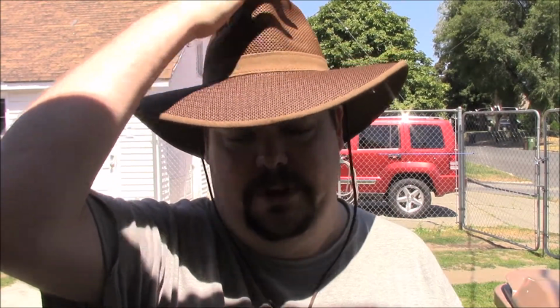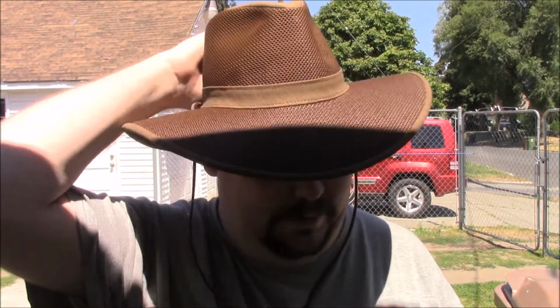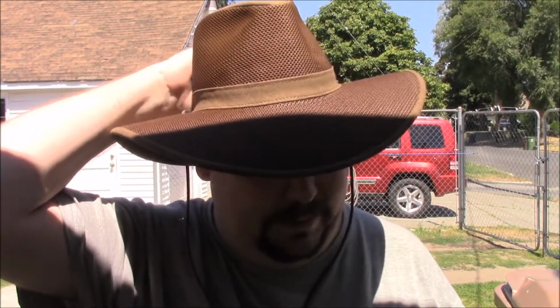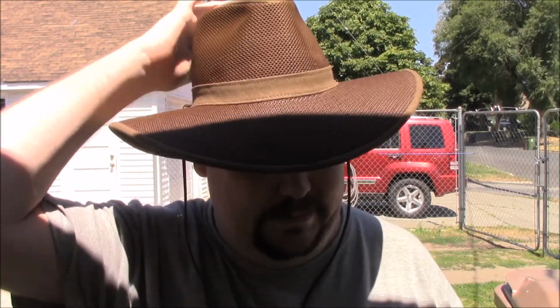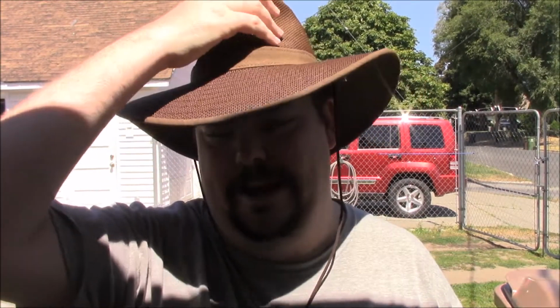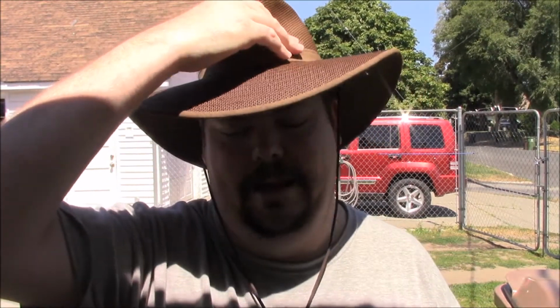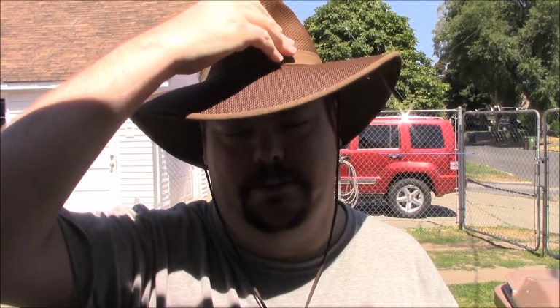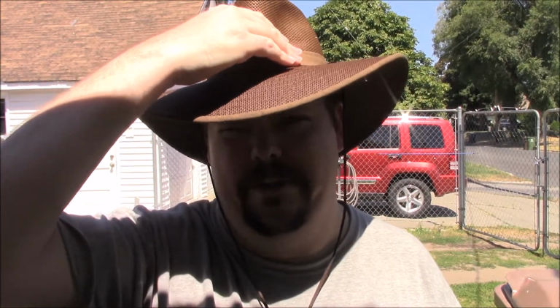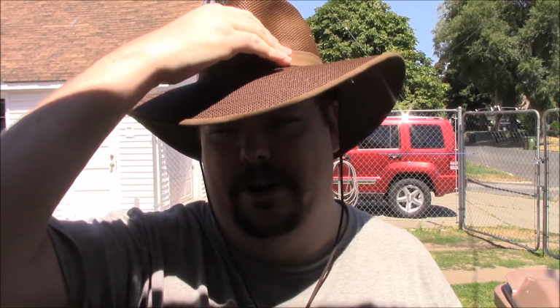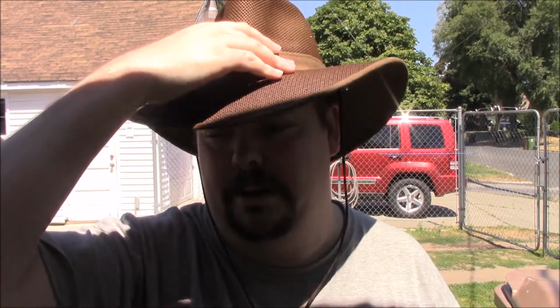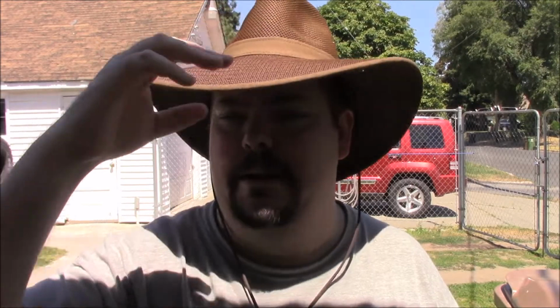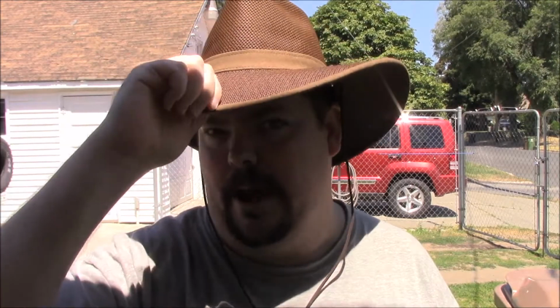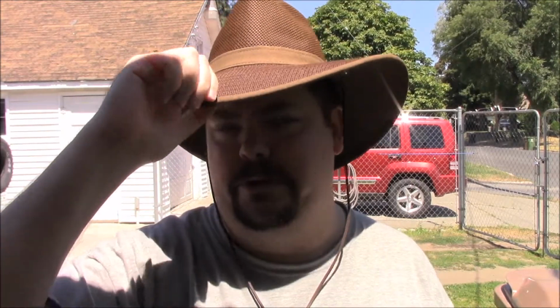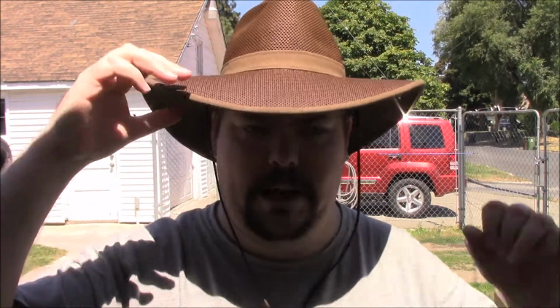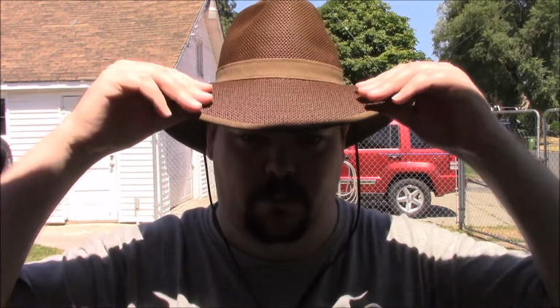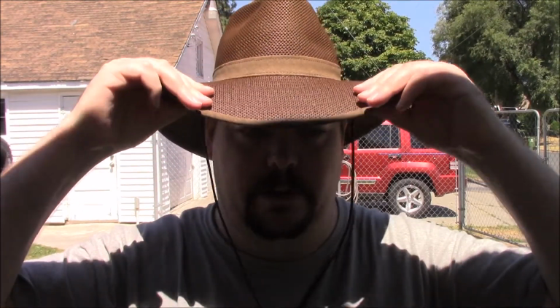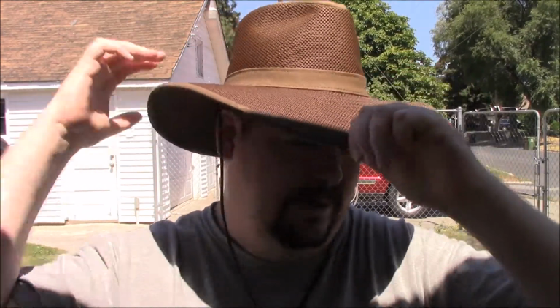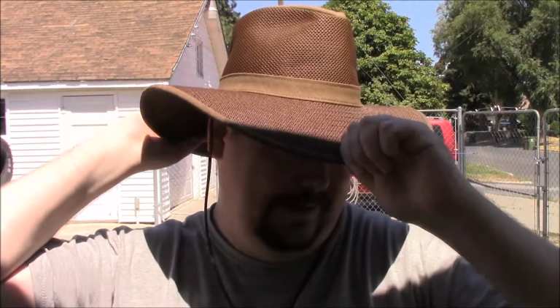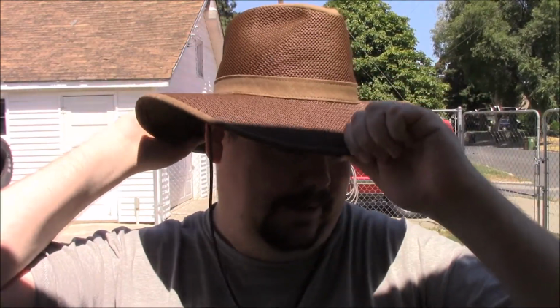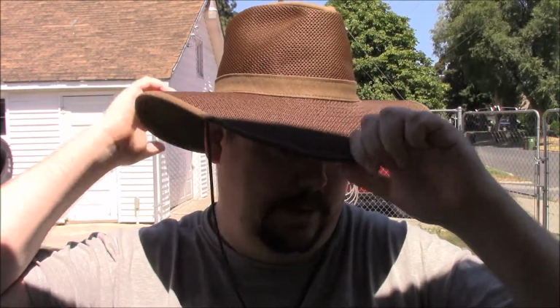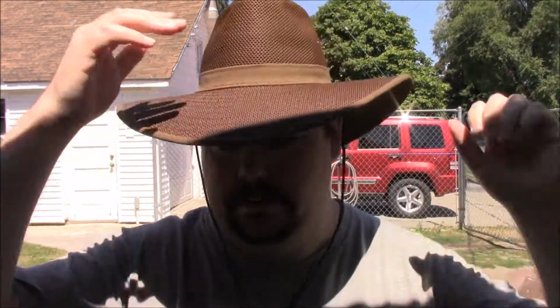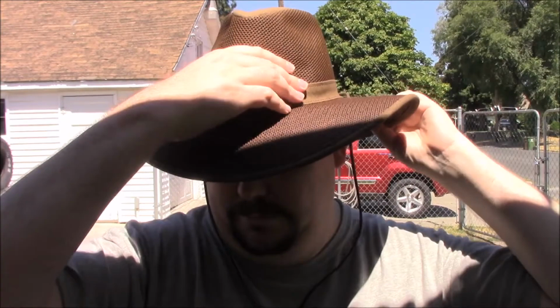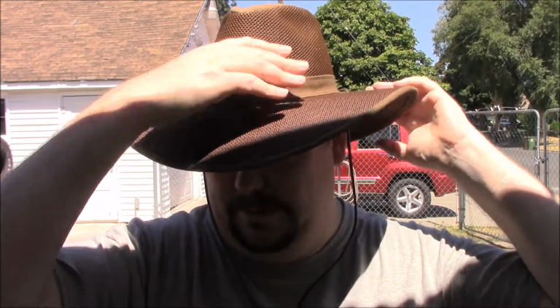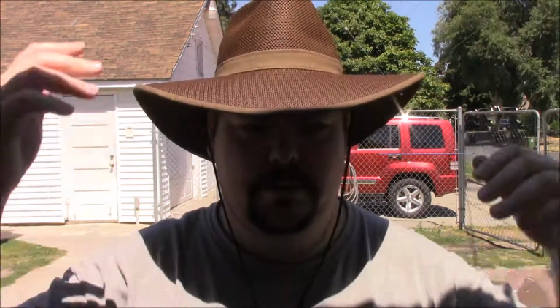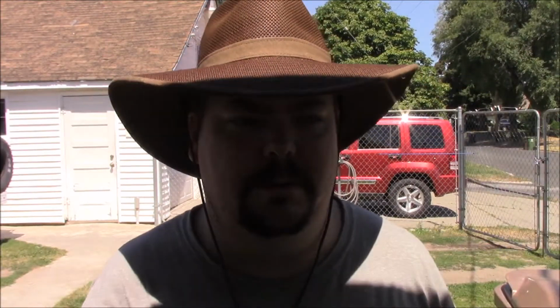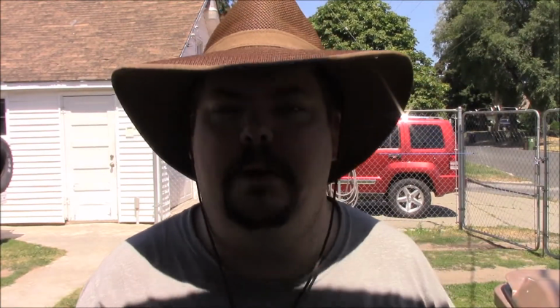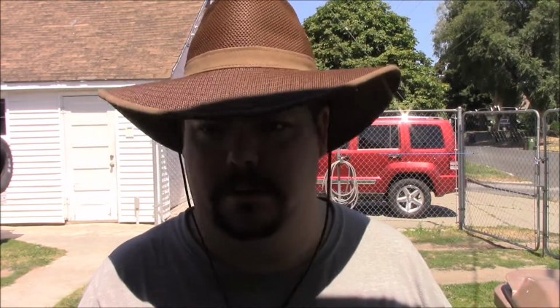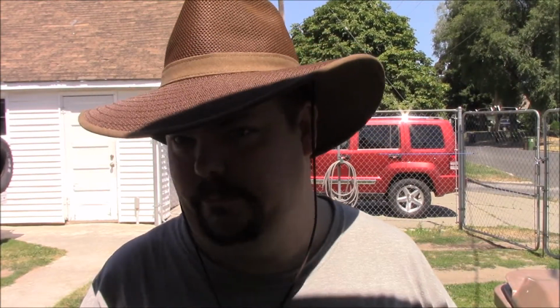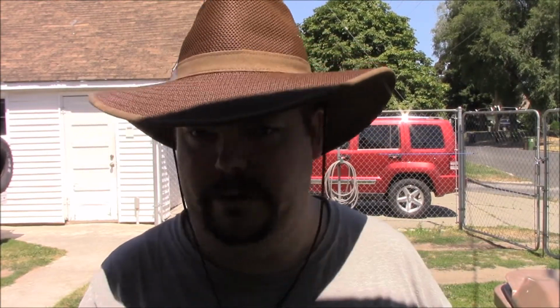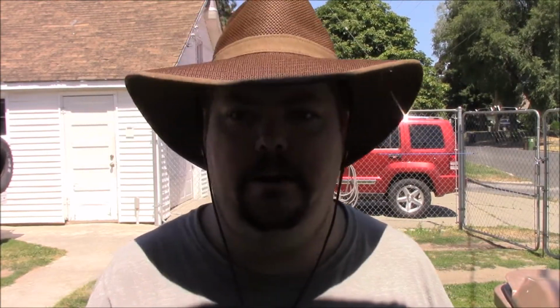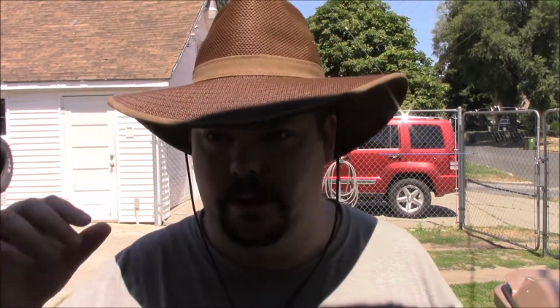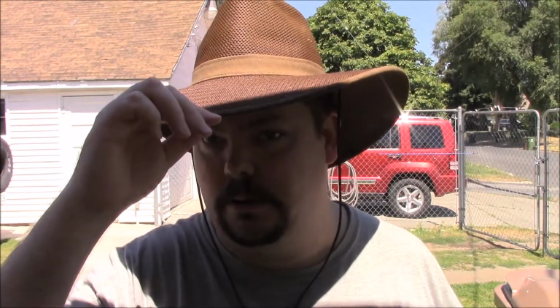I needed a hat for summer because I just don't do well in the sun at all. I hosed this one down to help weather it and make sure it's broken in — and wow, I look good.